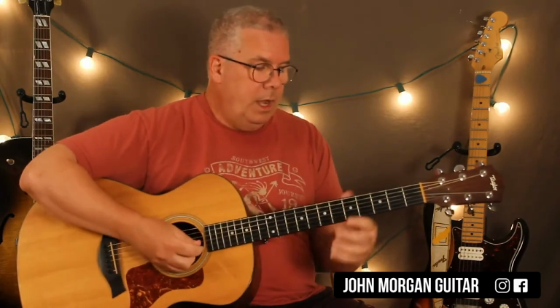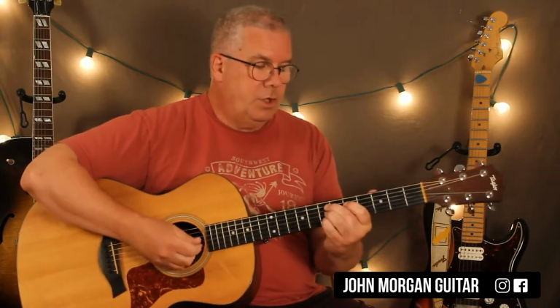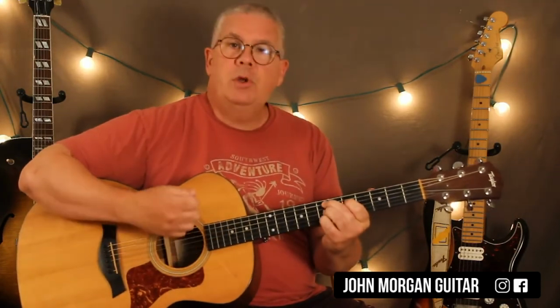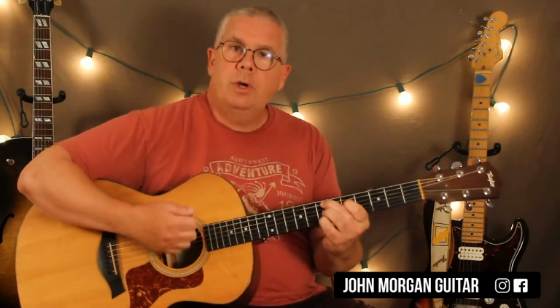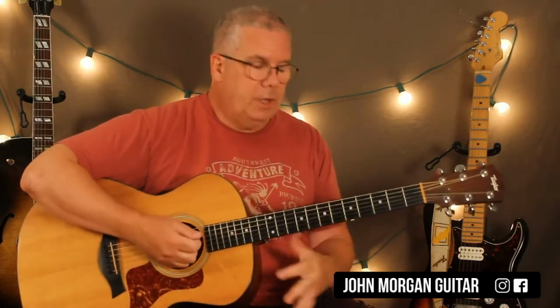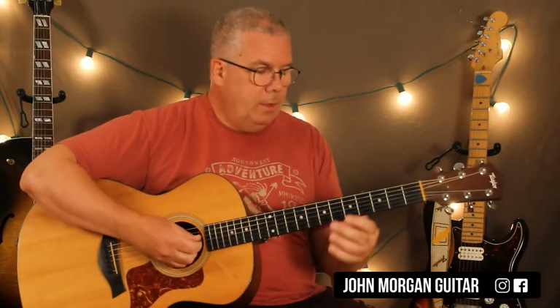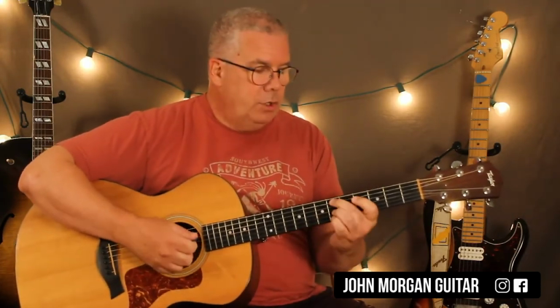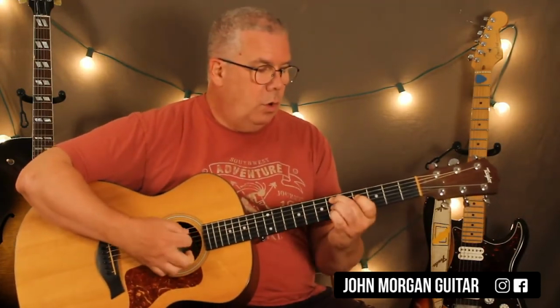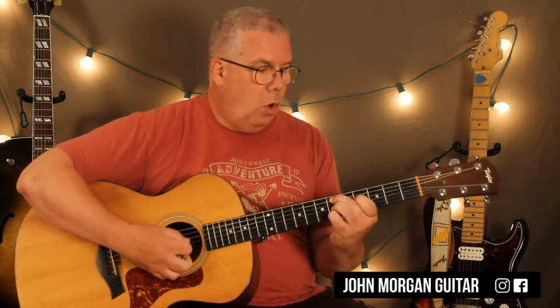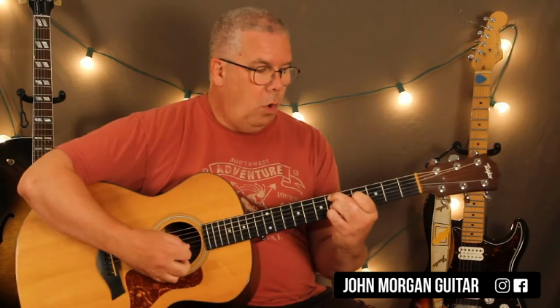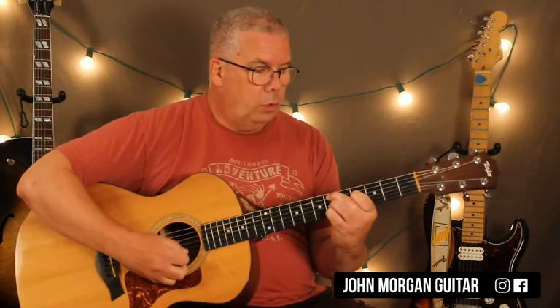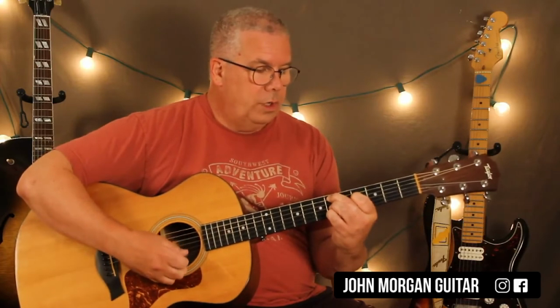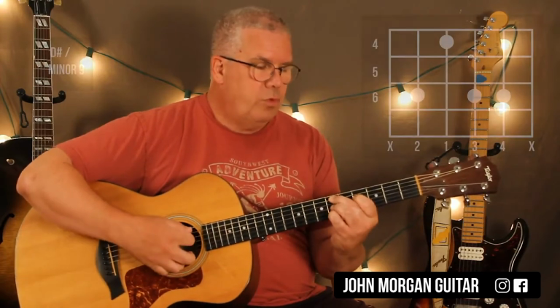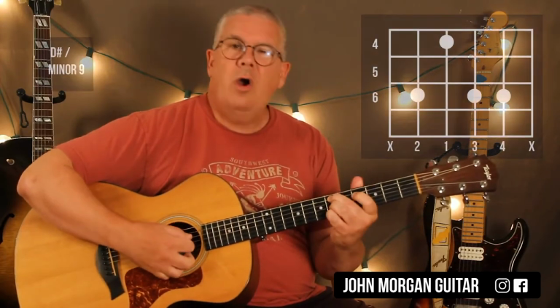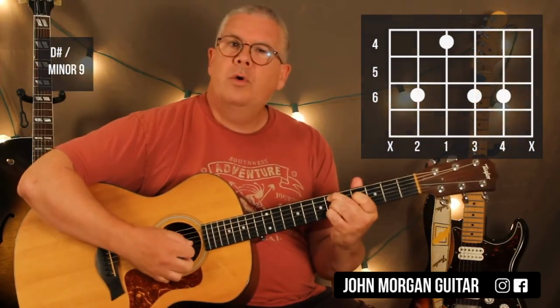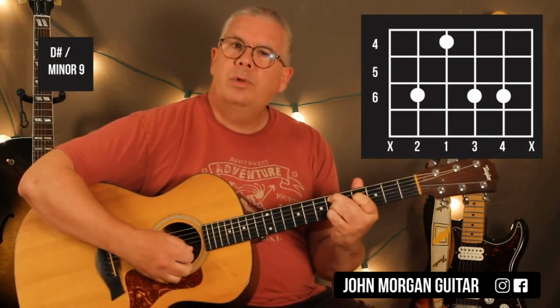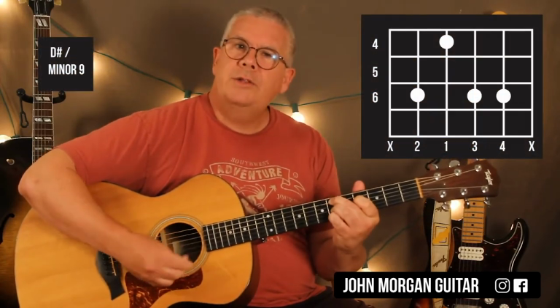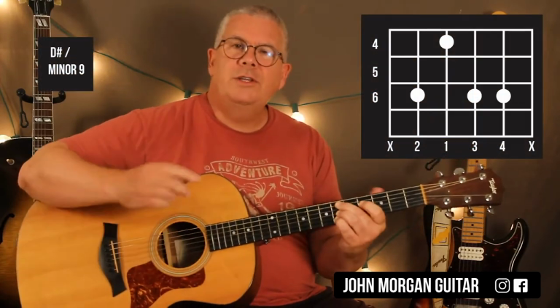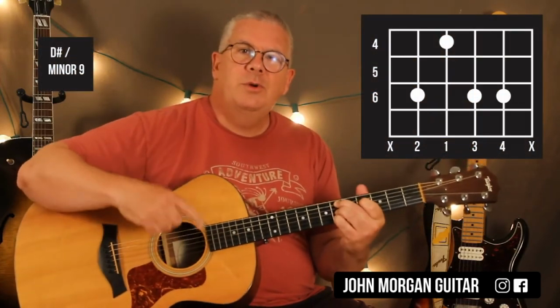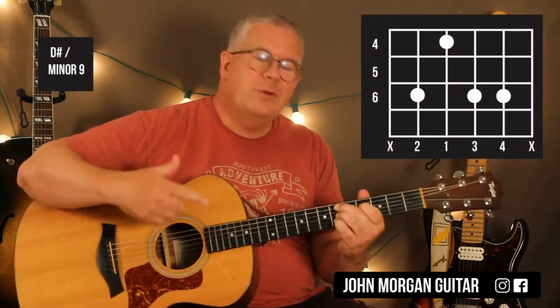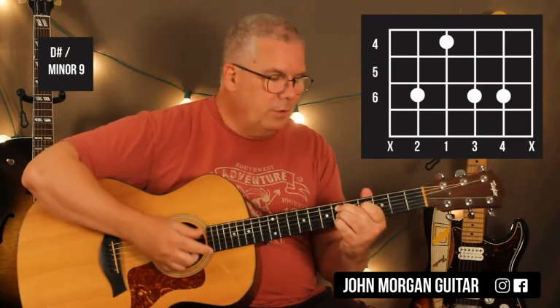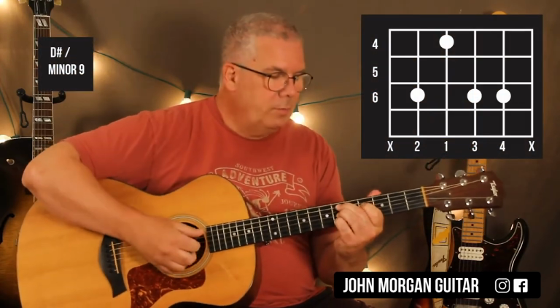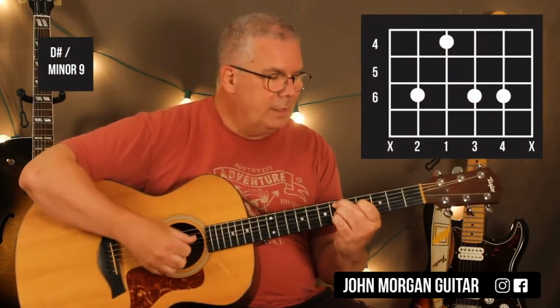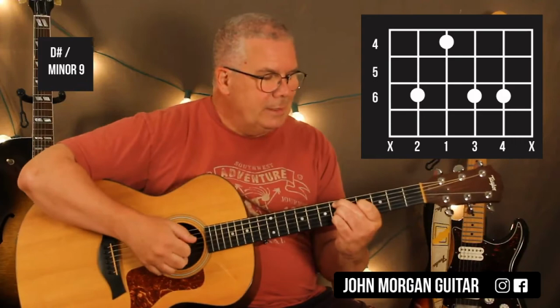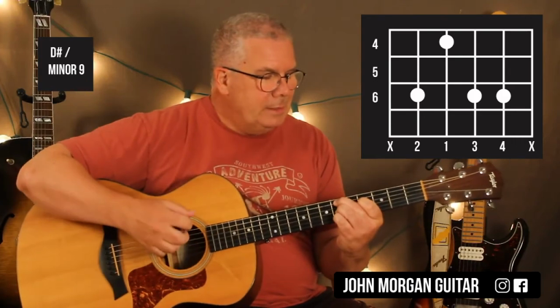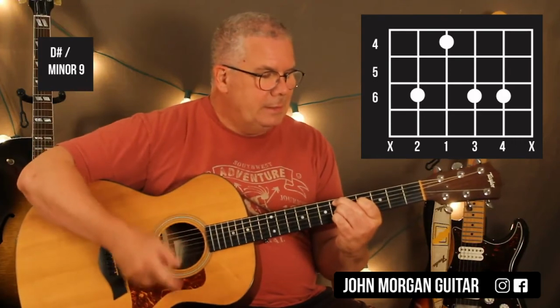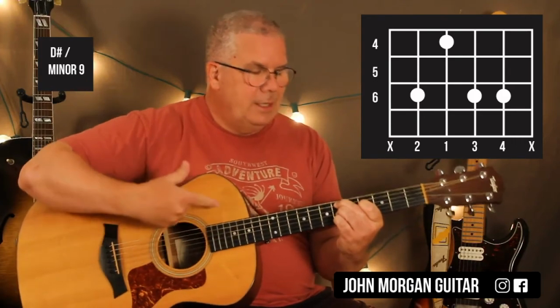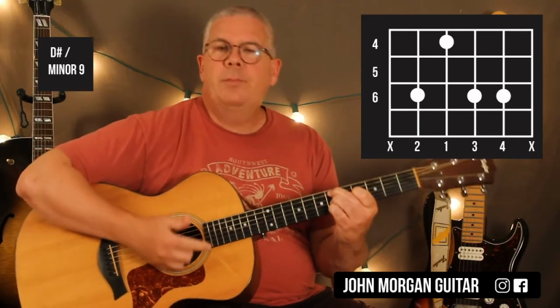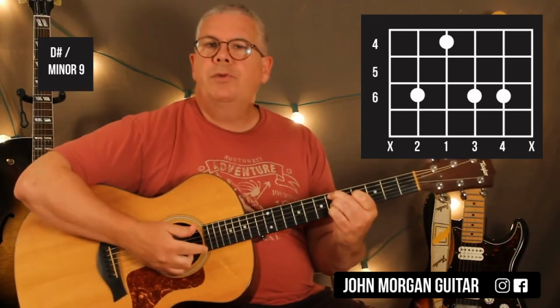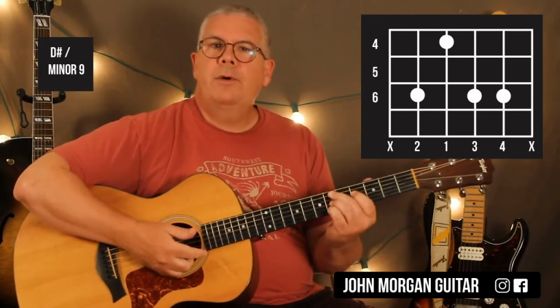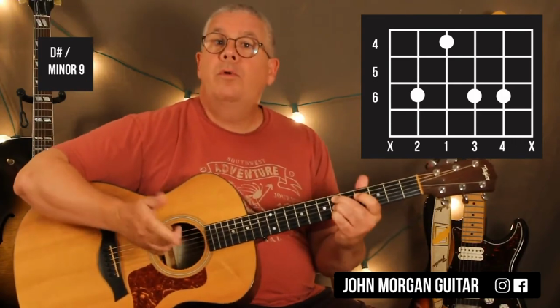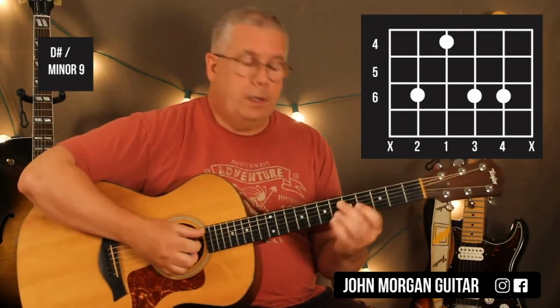And you stop that one short. So it's a pretty hard chord to play. There's only two chords throughout the whole song, but you might not be able to reach that one. We'll find out.